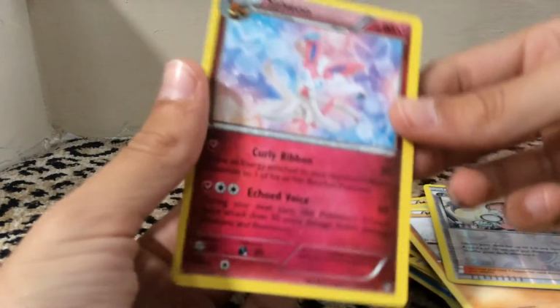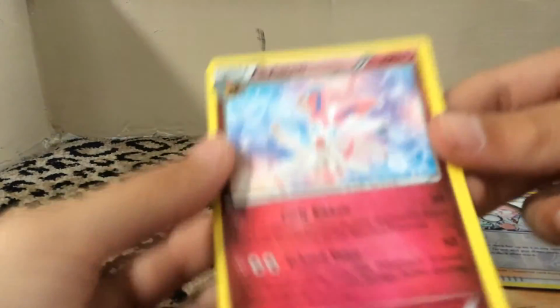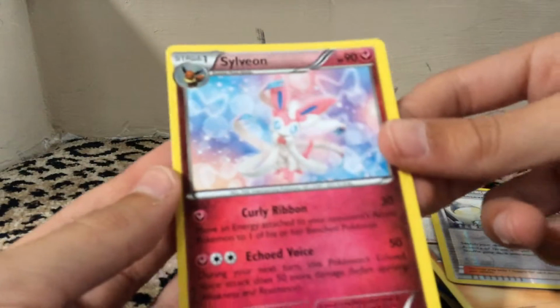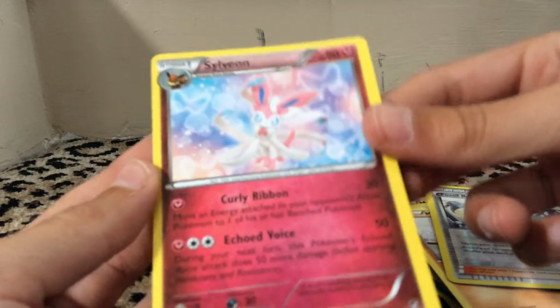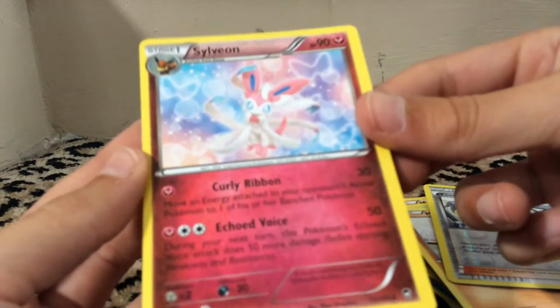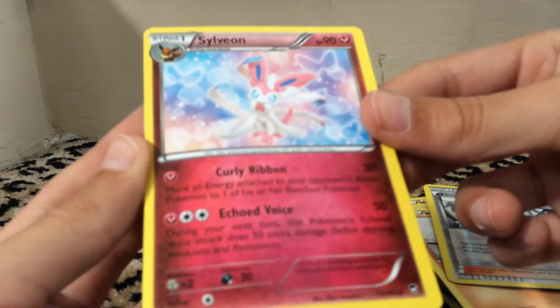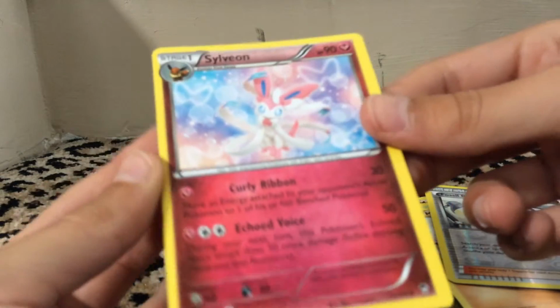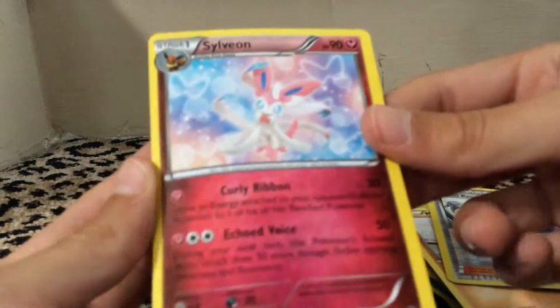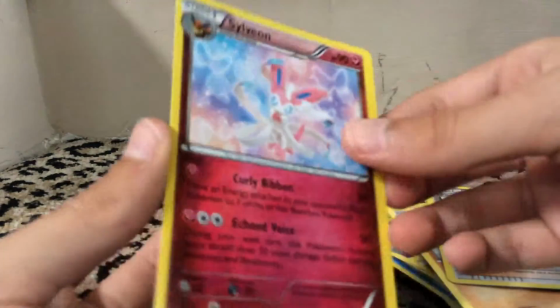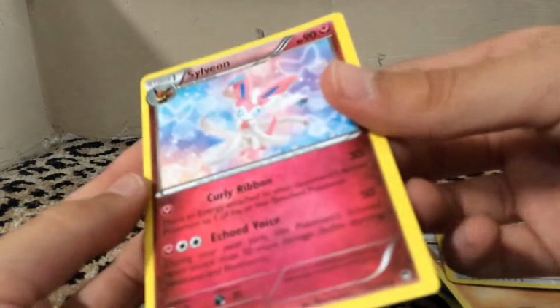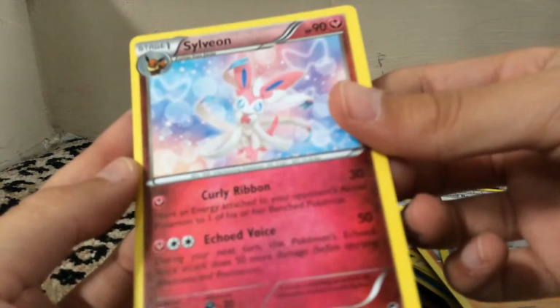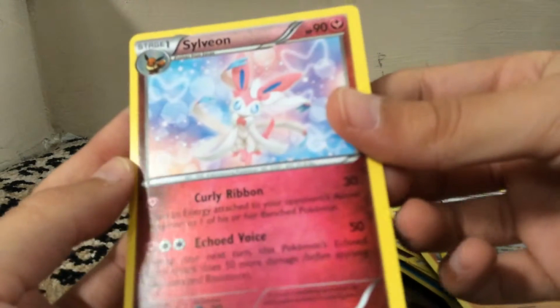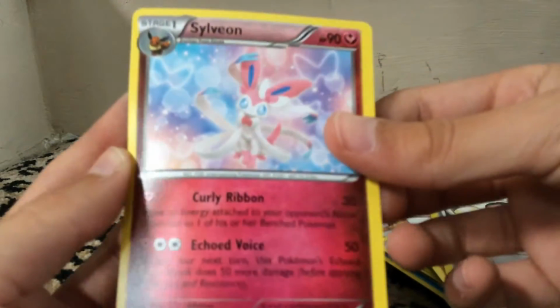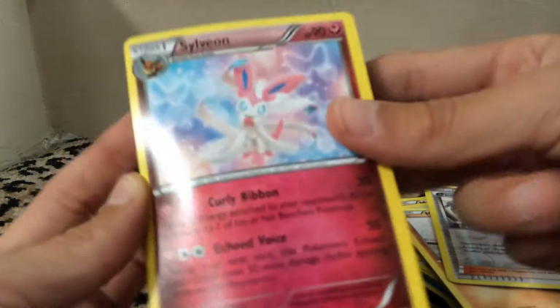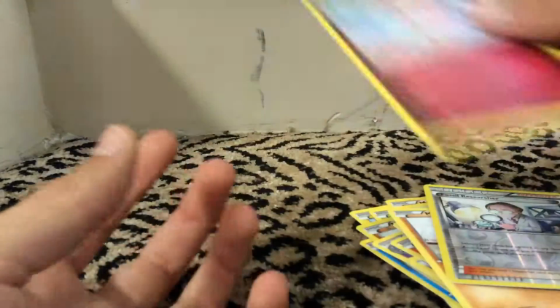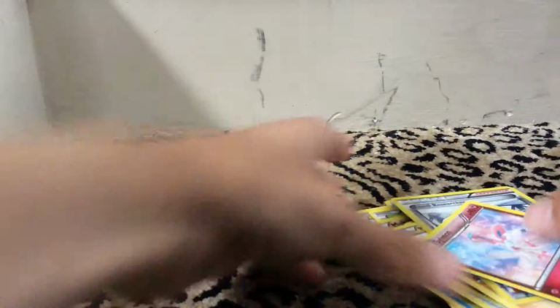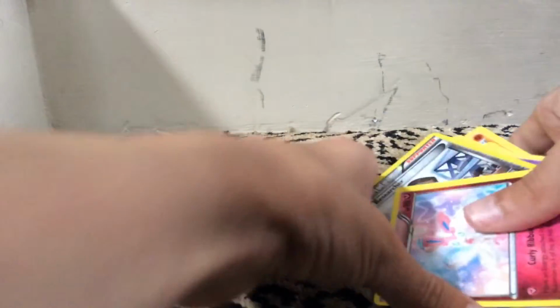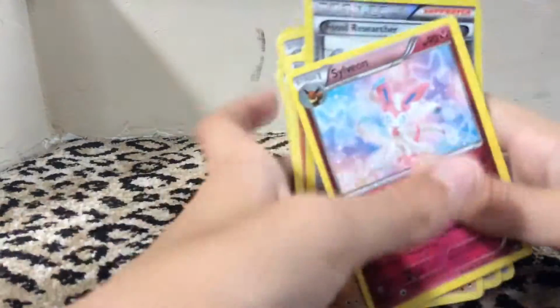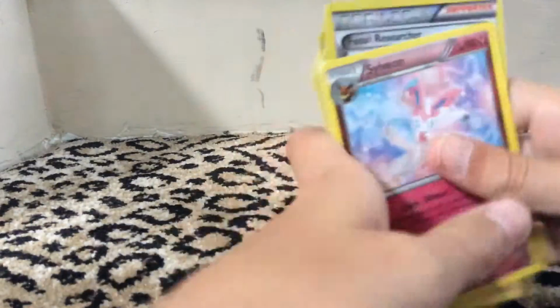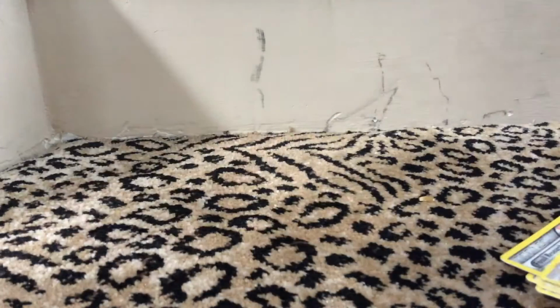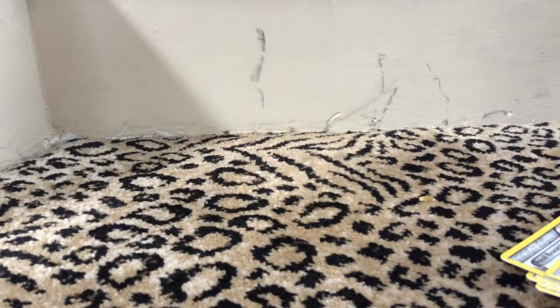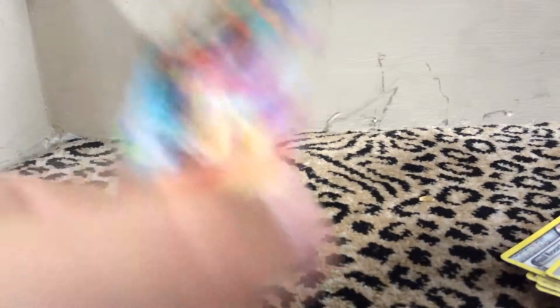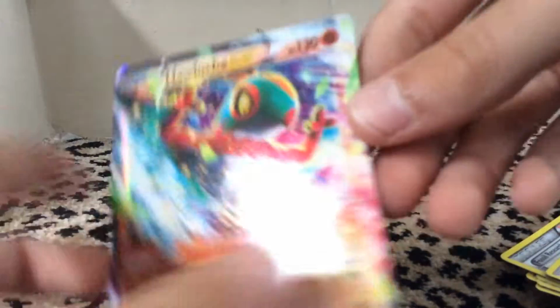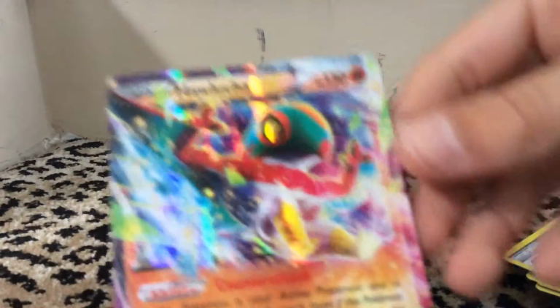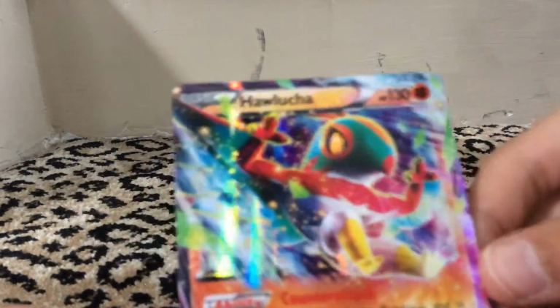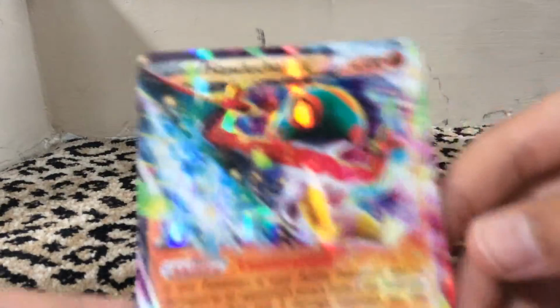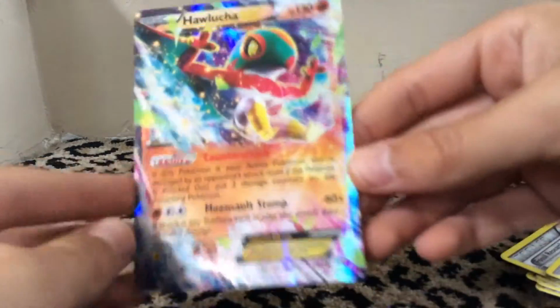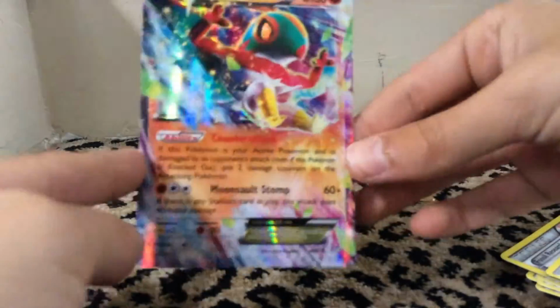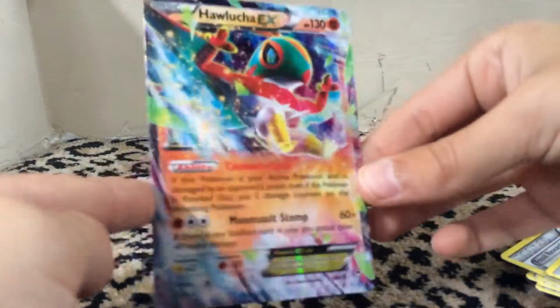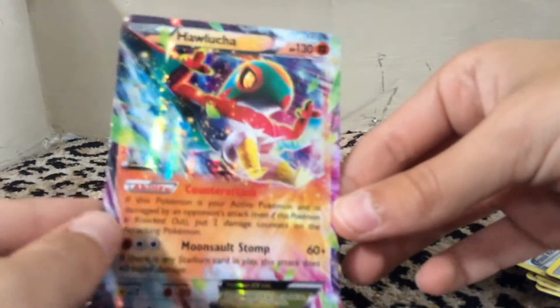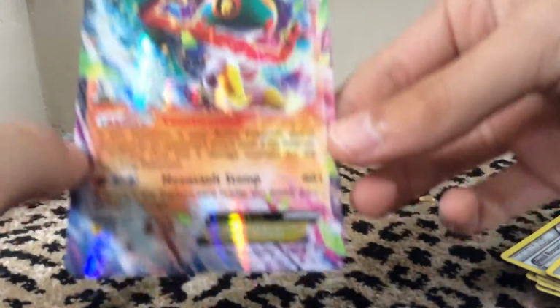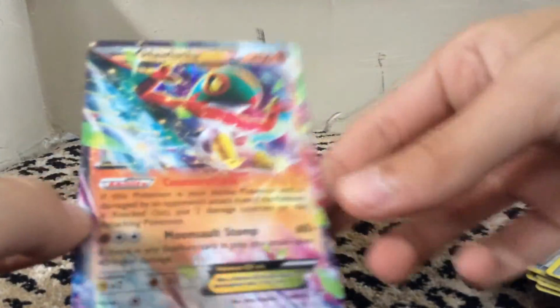And a Sylveon — that's nice. I've not seen that card. I haven't actually opened a lot of Furious Fist, but I have not seen that card, so that's a very nice card. Wow, we've got a Hawlucha EX again — nice, cool!